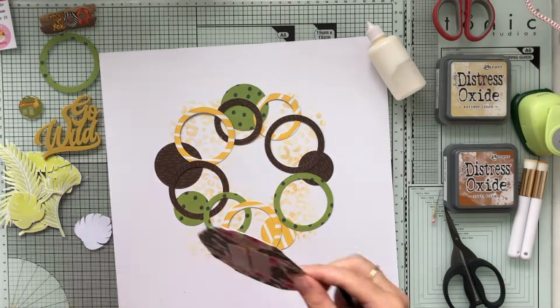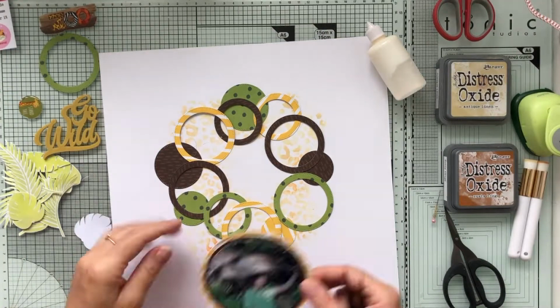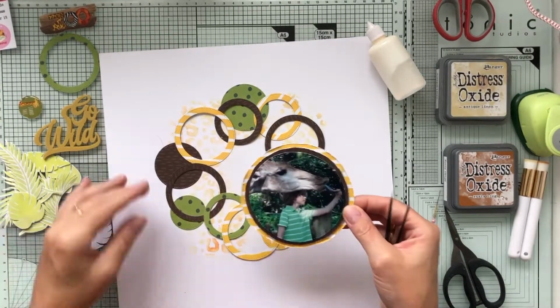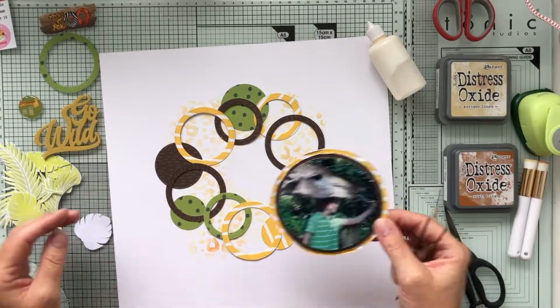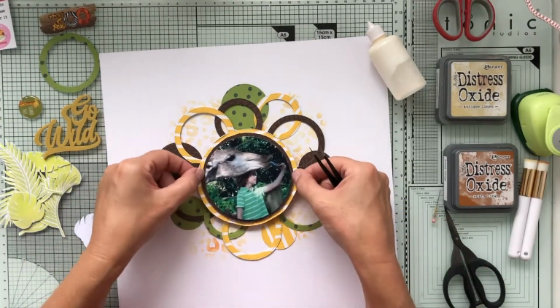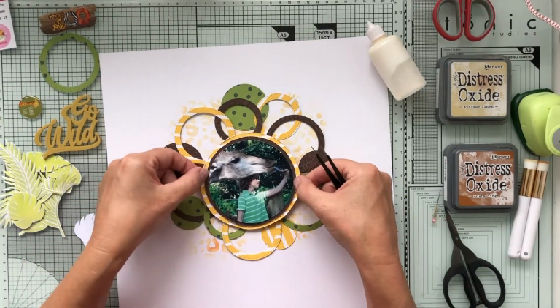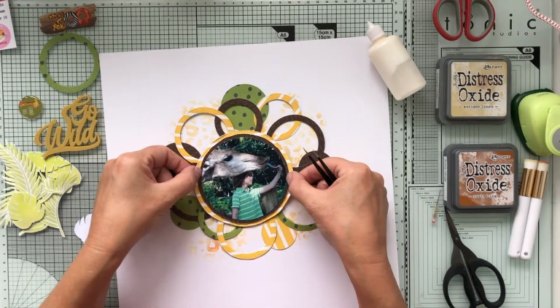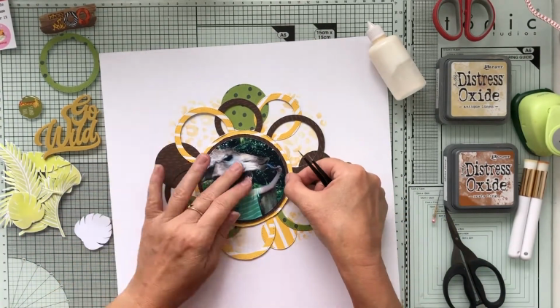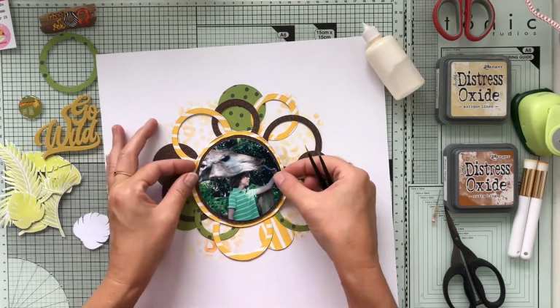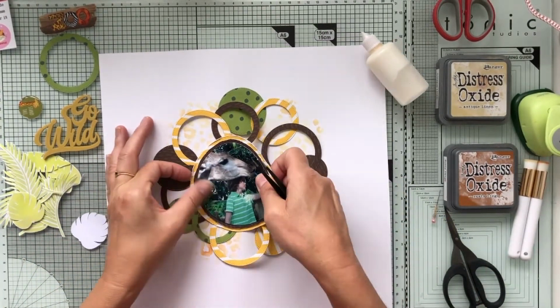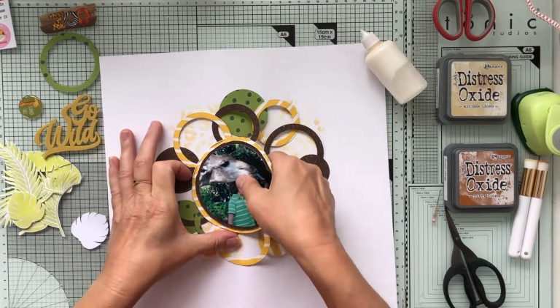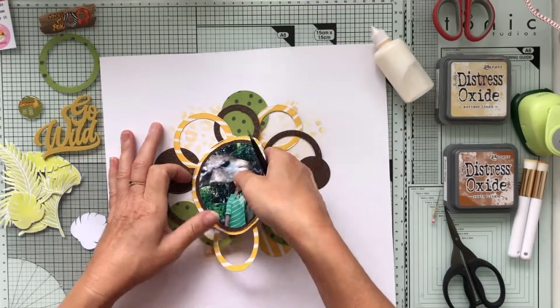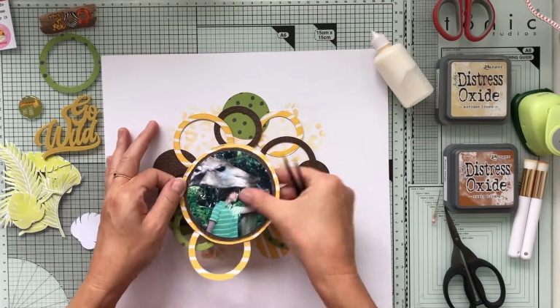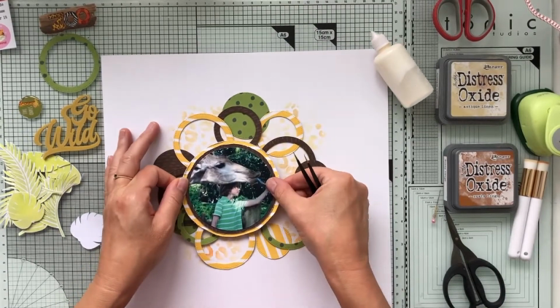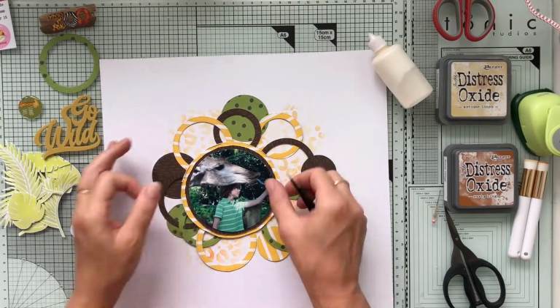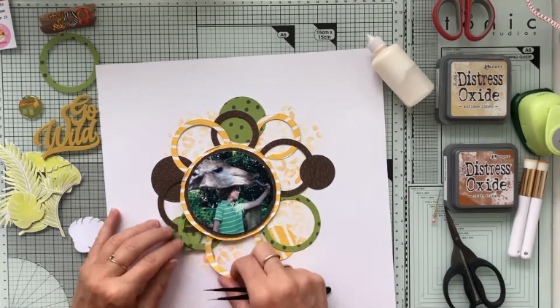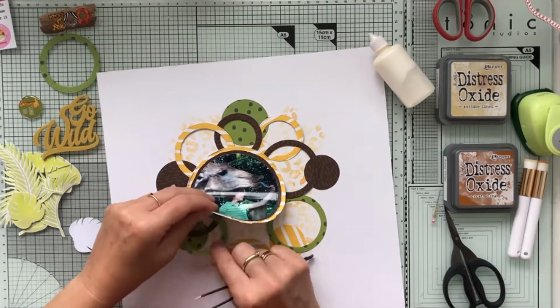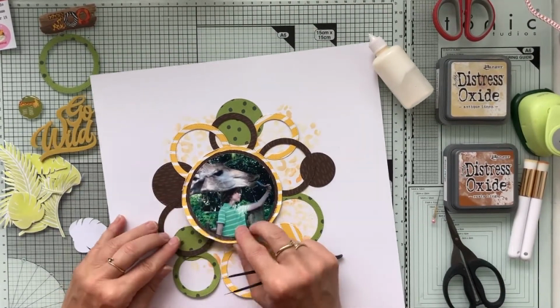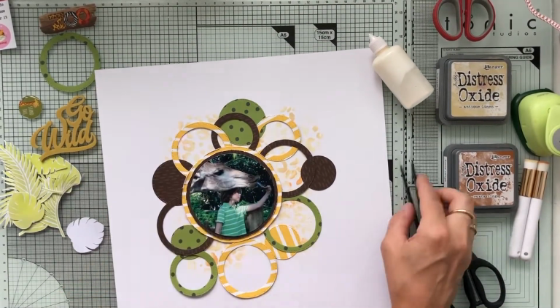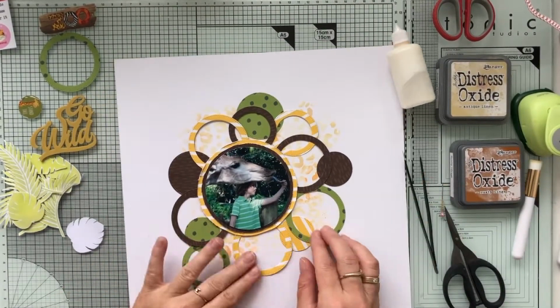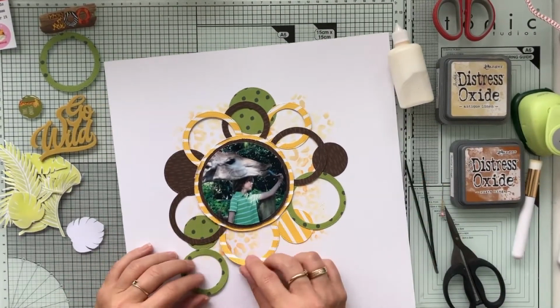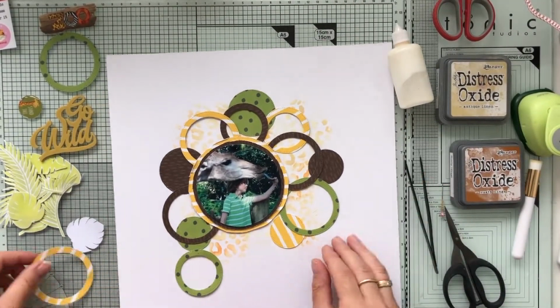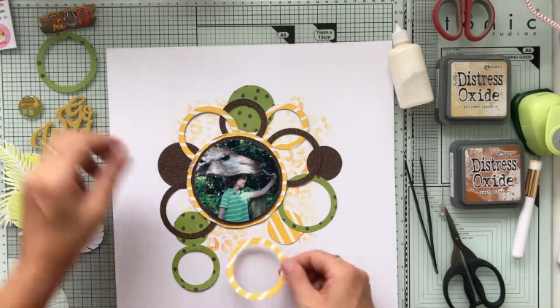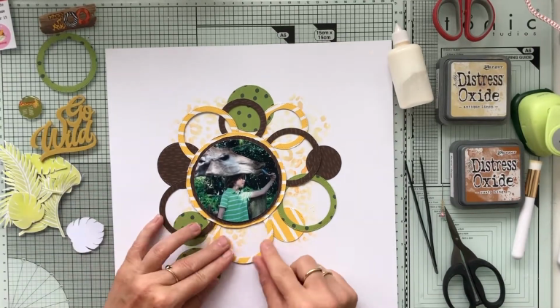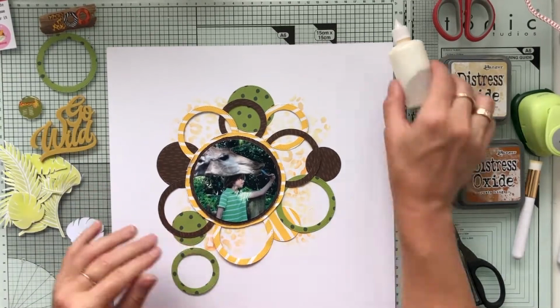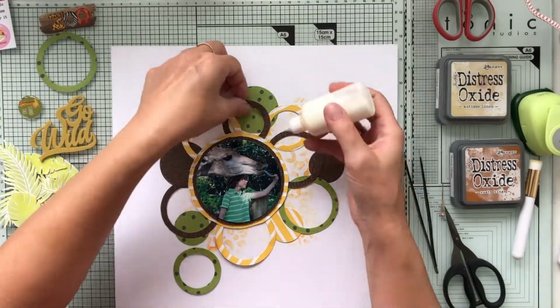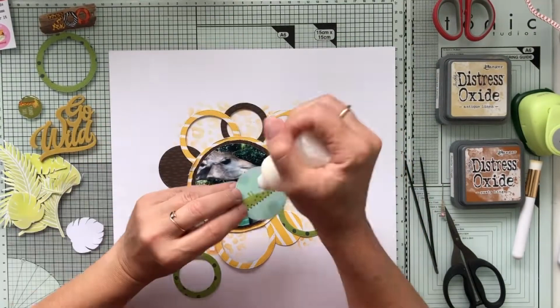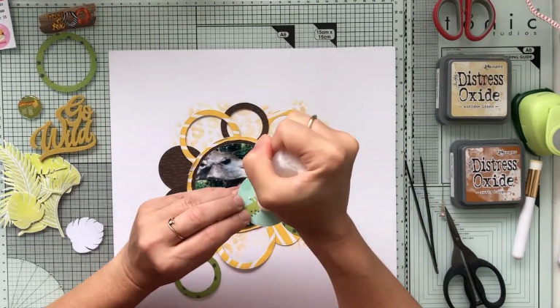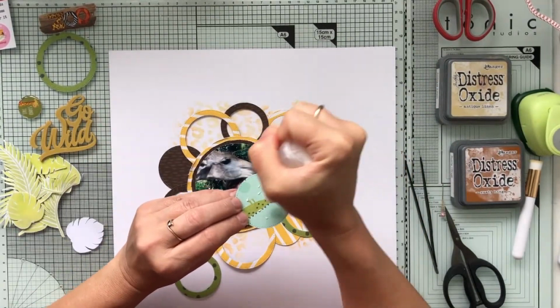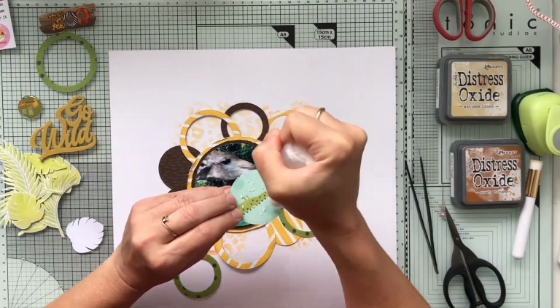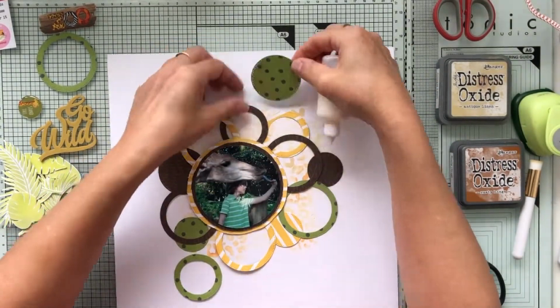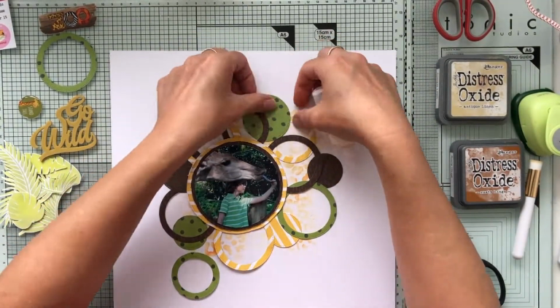I'm taping my photo down with some foam tape and I'm taping it a bit crooked, so I have to set it right again. Then I start to glue down all those different circles.